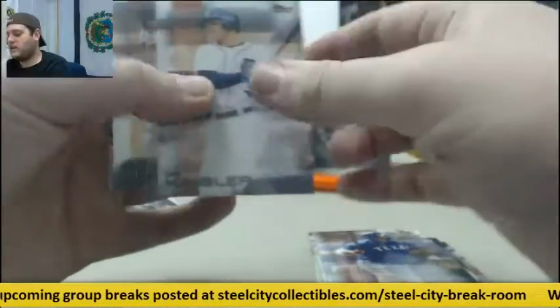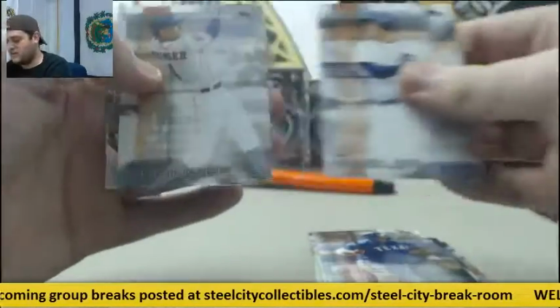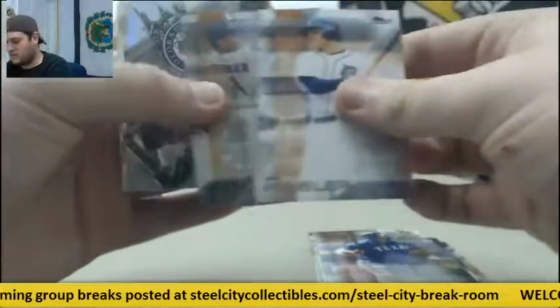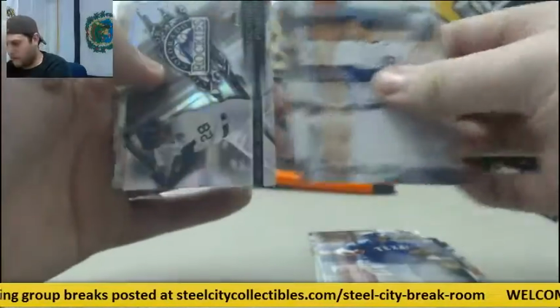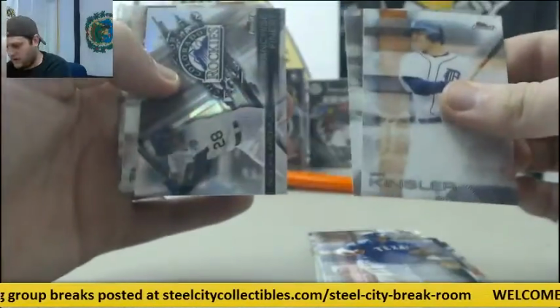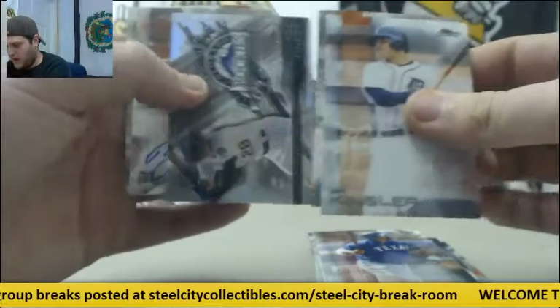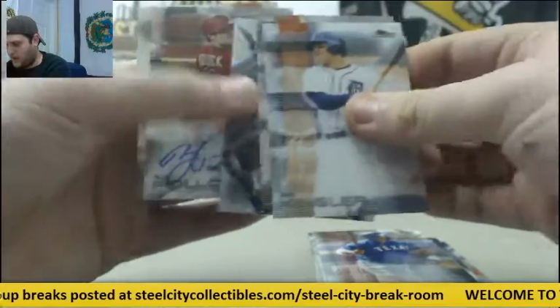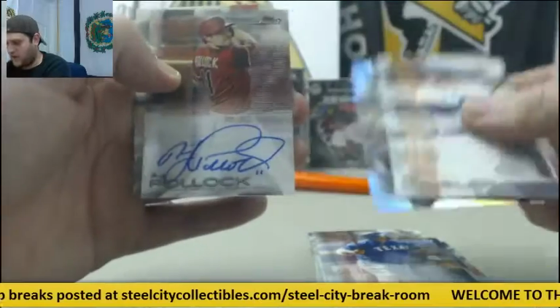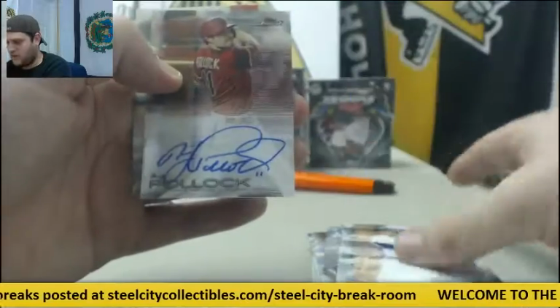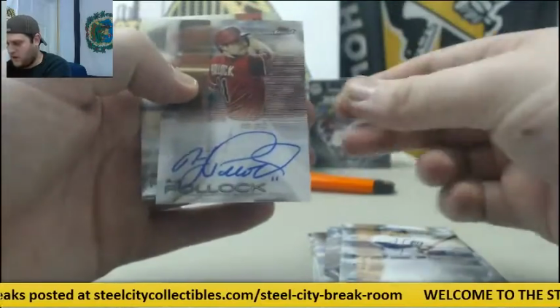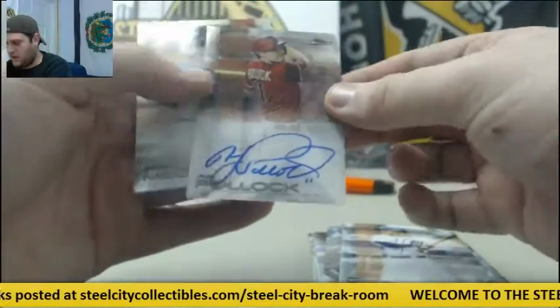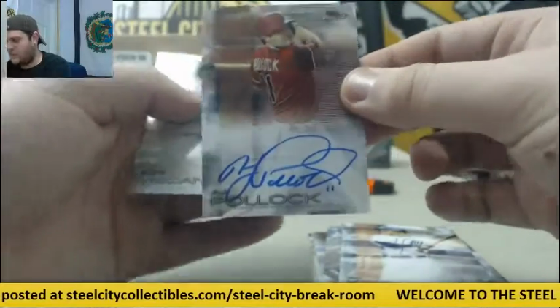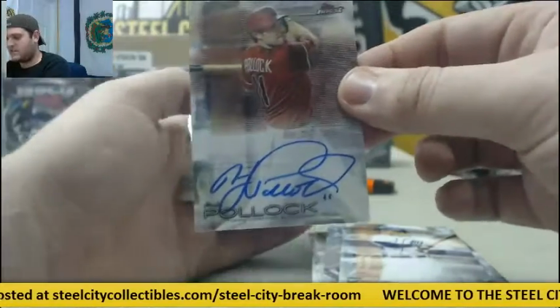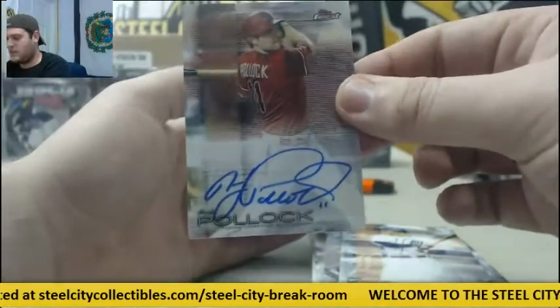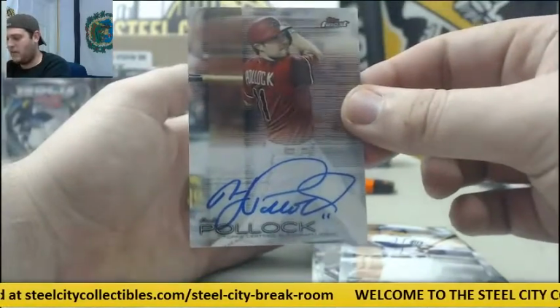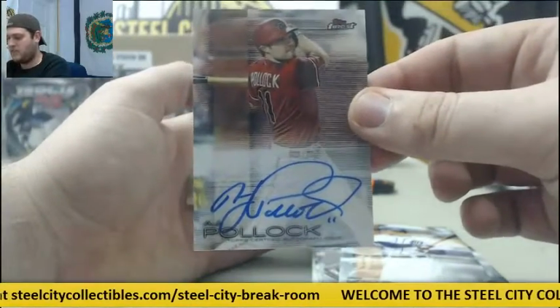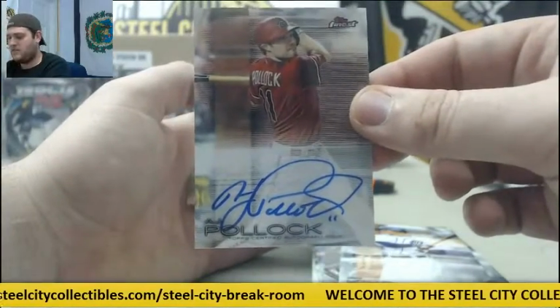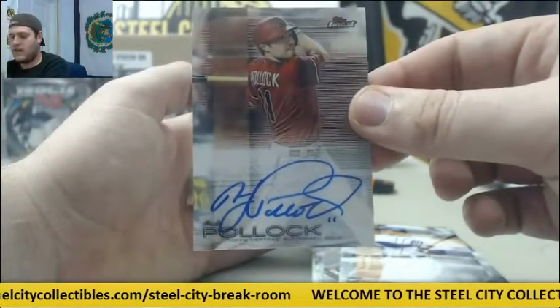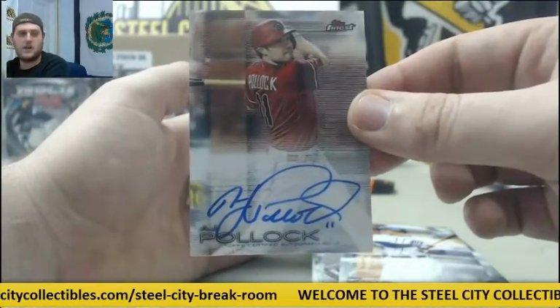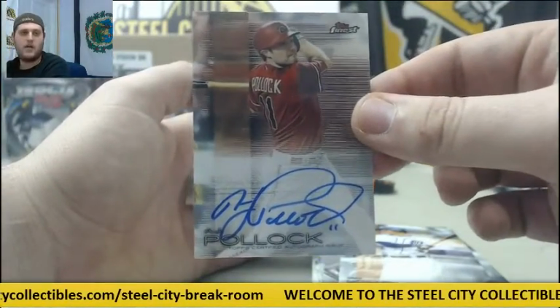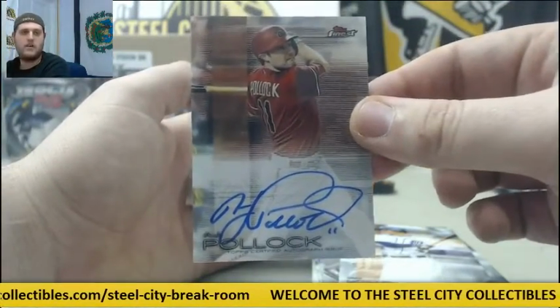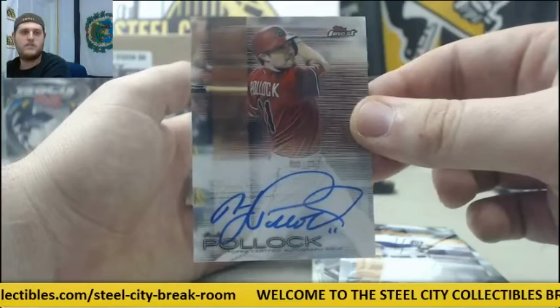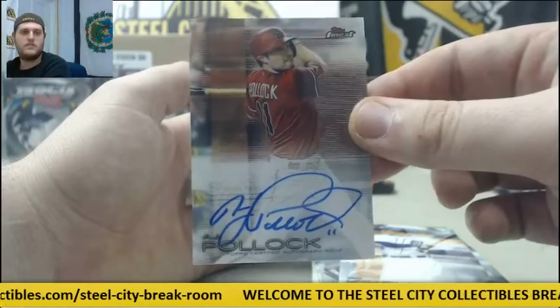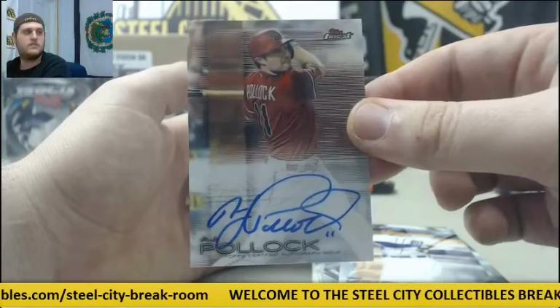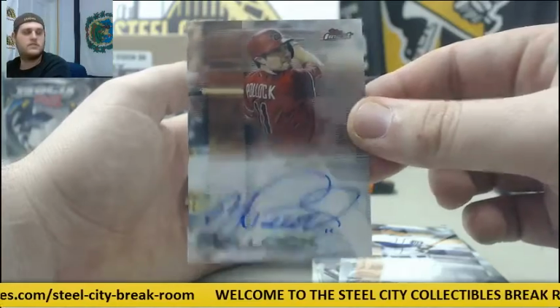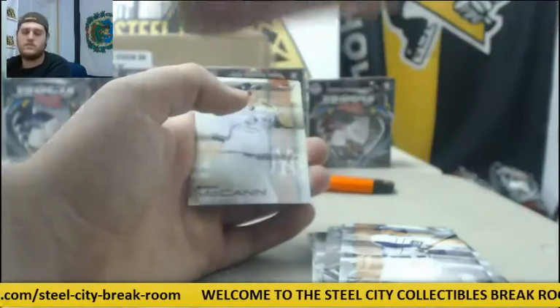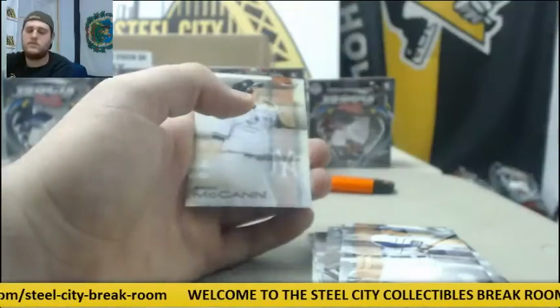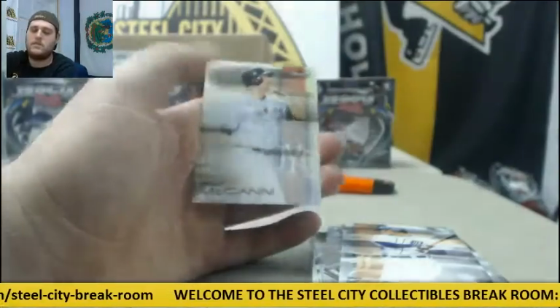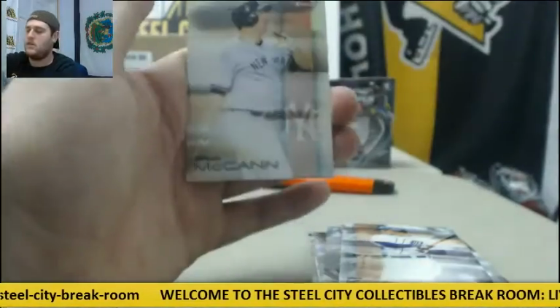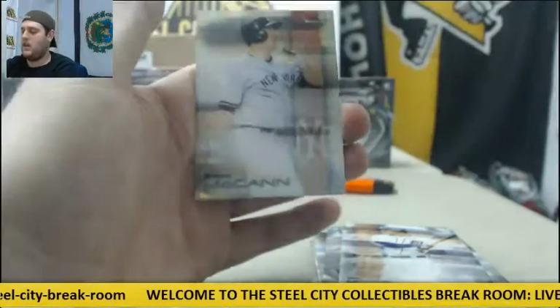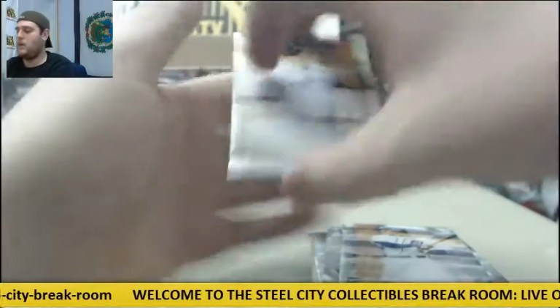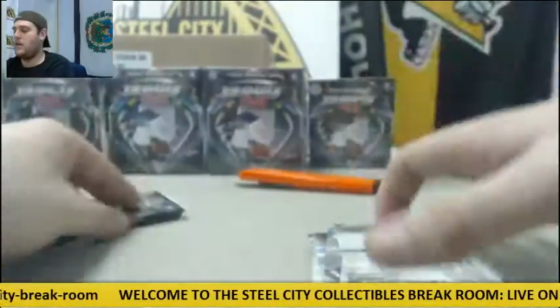Kinsler, Springer, Aaron Nola auto. For the Diamondbacks, A.J. Pollock. A.J. Pollock auto. And Brian McCann.